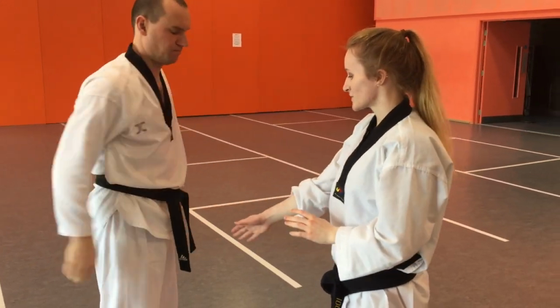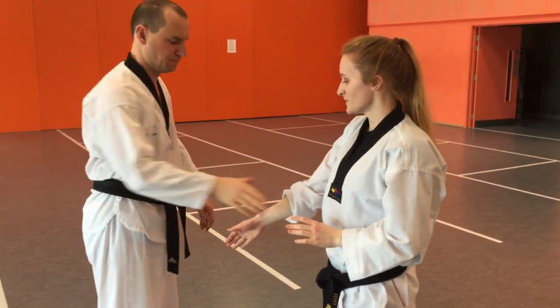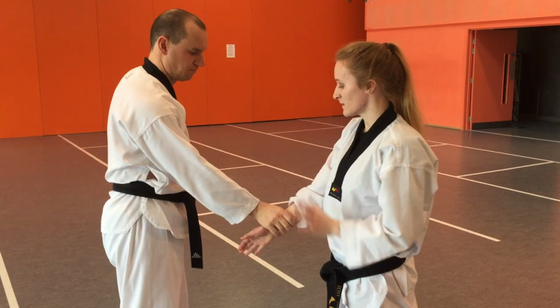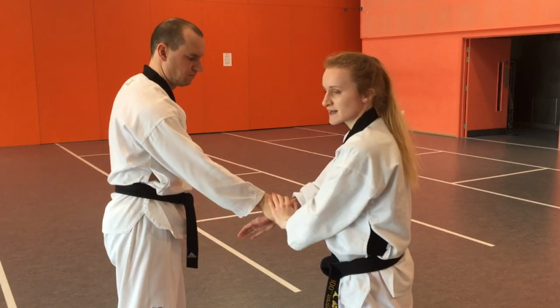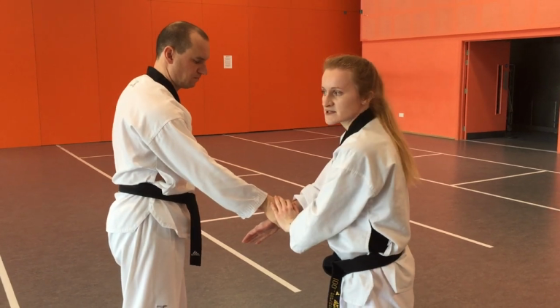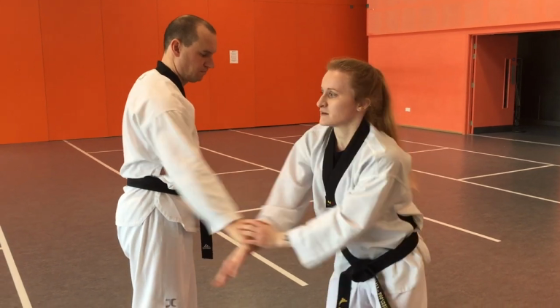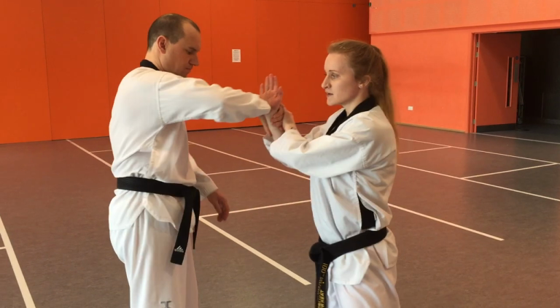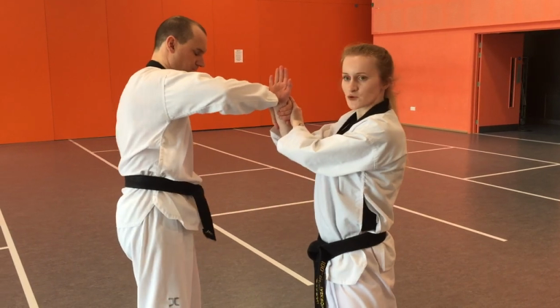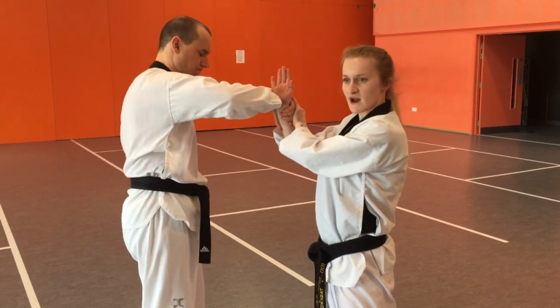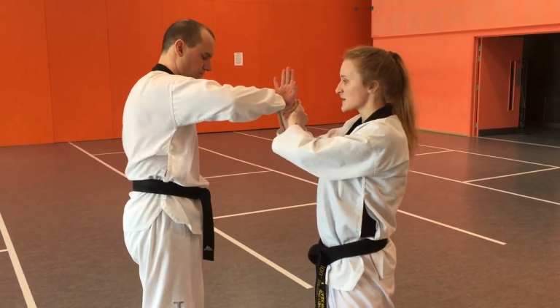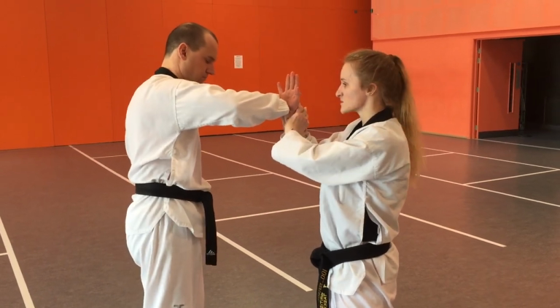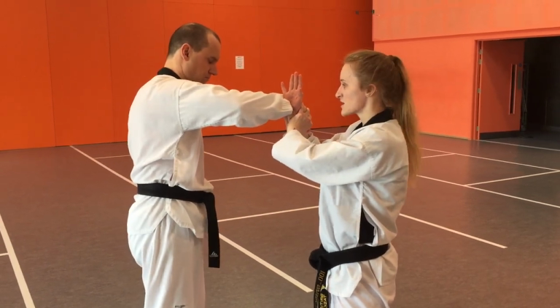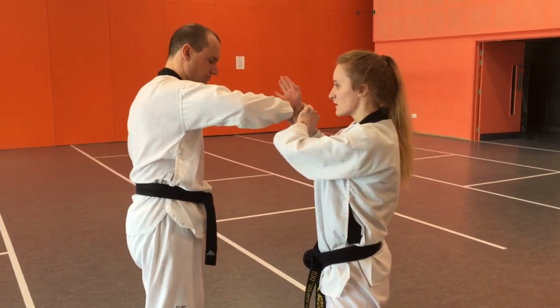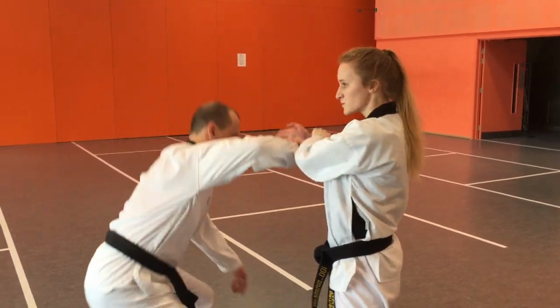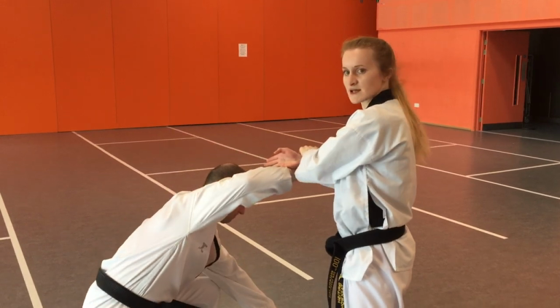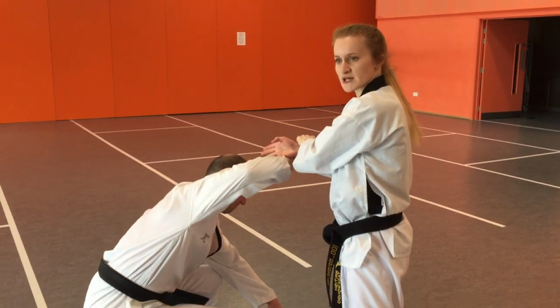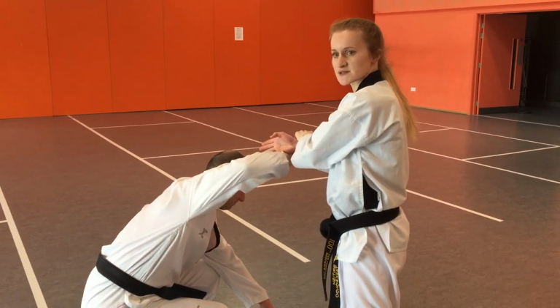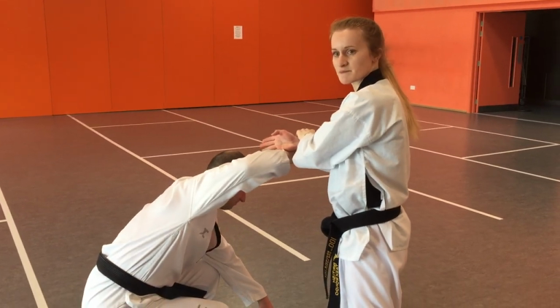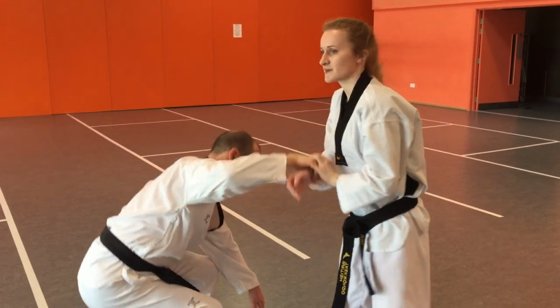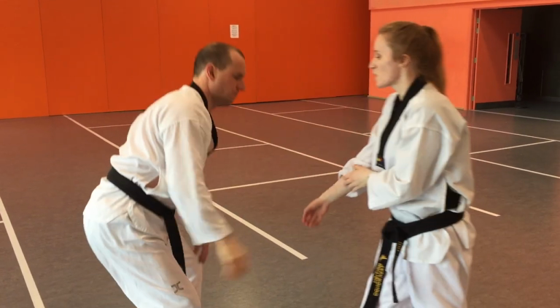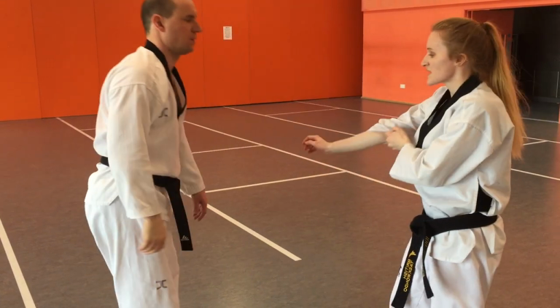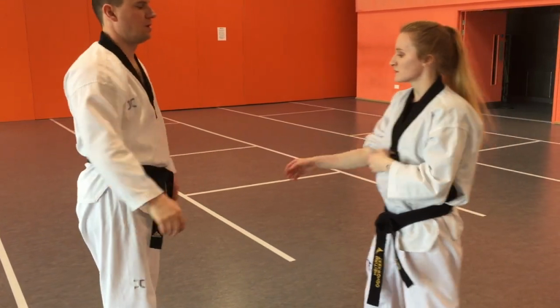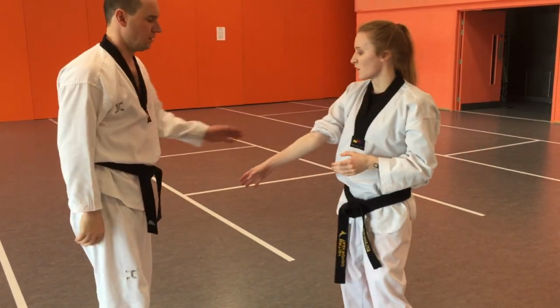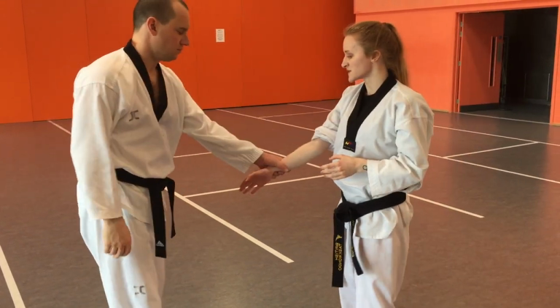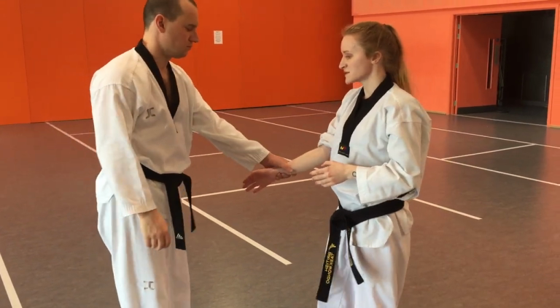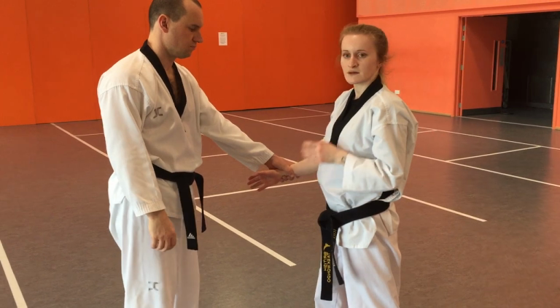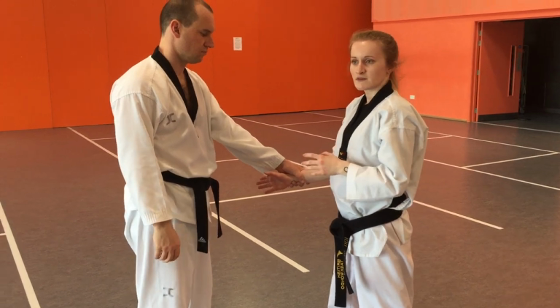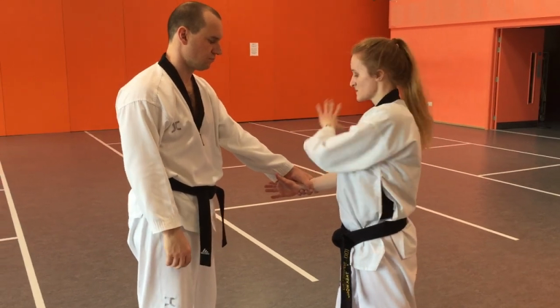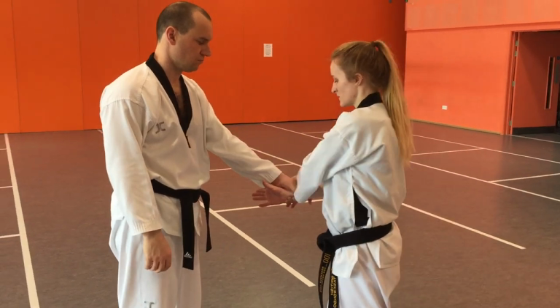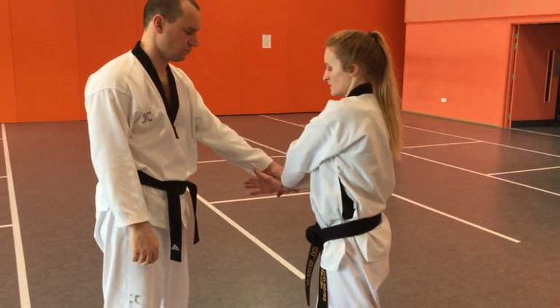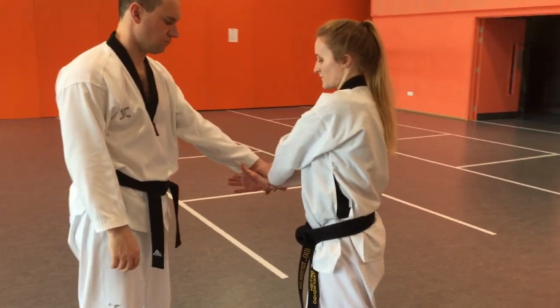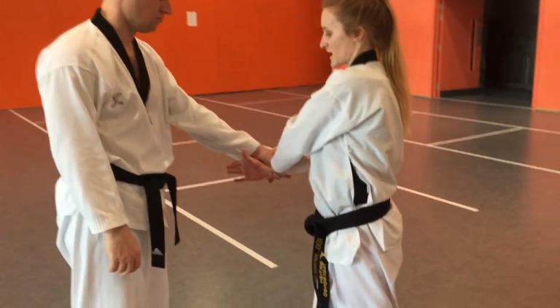Once more: clamp the hand, push forward and around to get the arm into an S-shape, then twist and push down at the same time. It works the same on the opposite side.